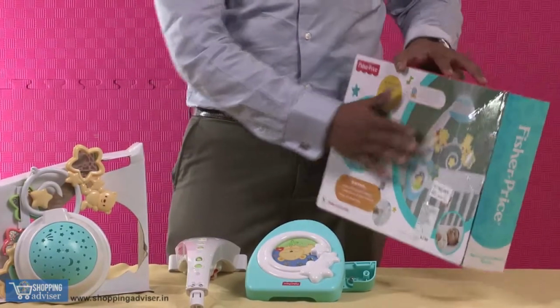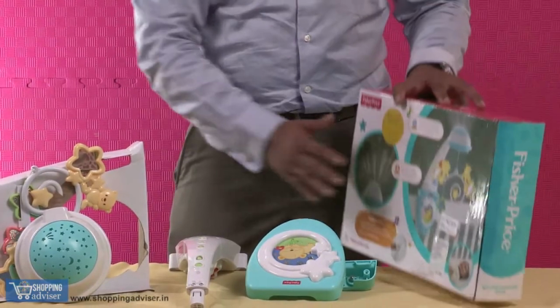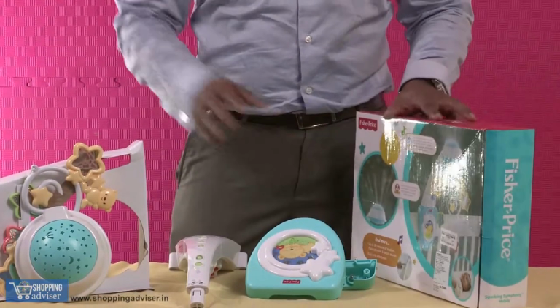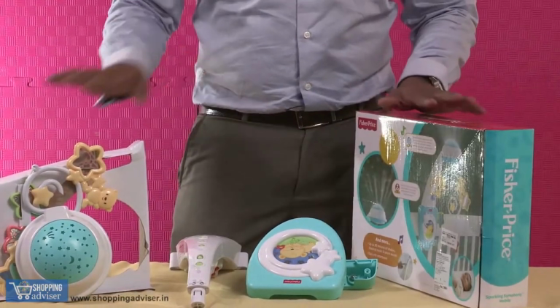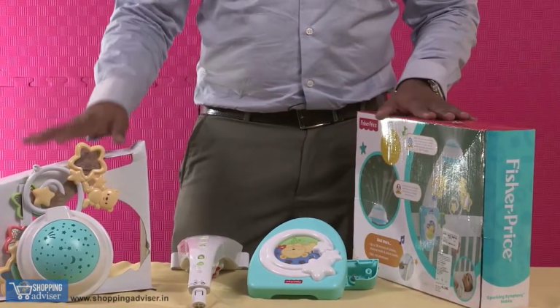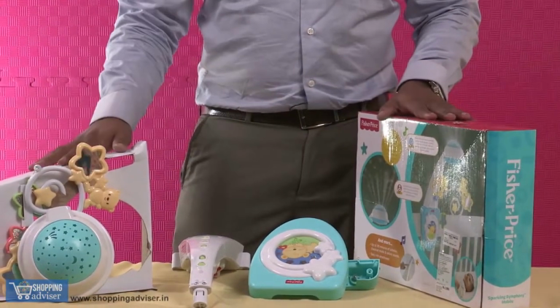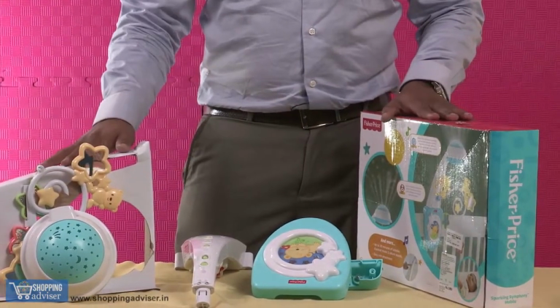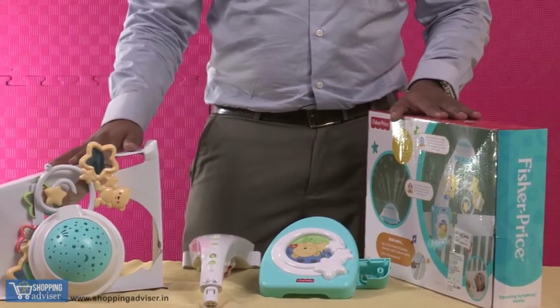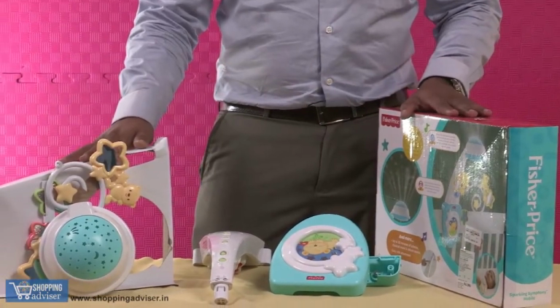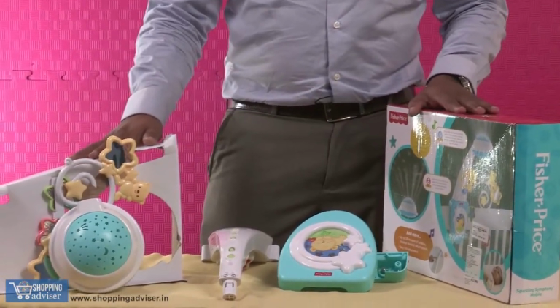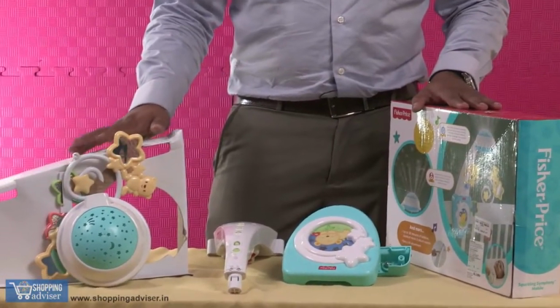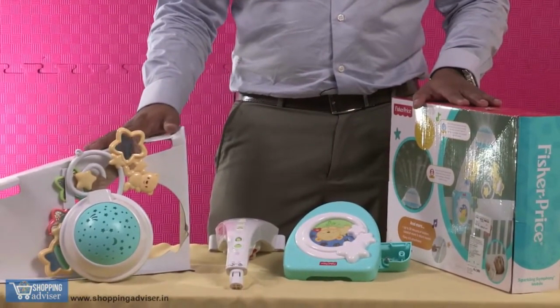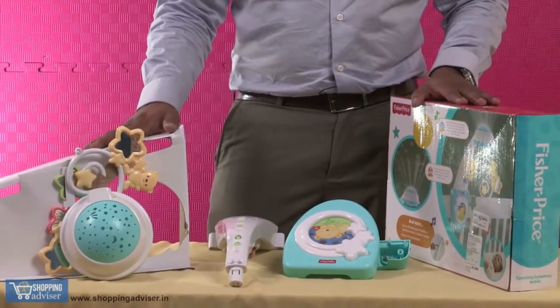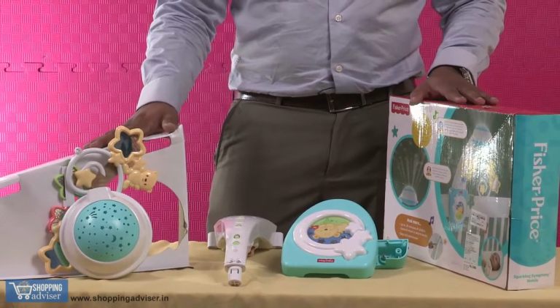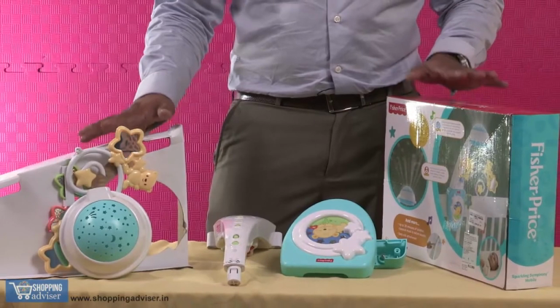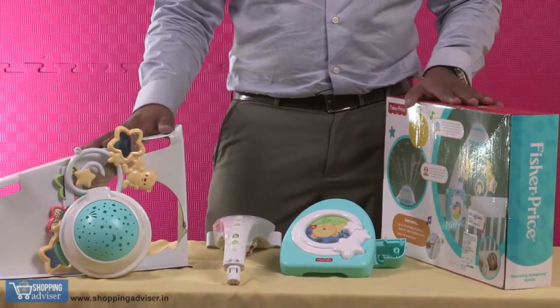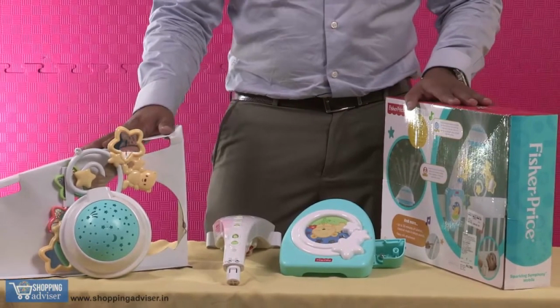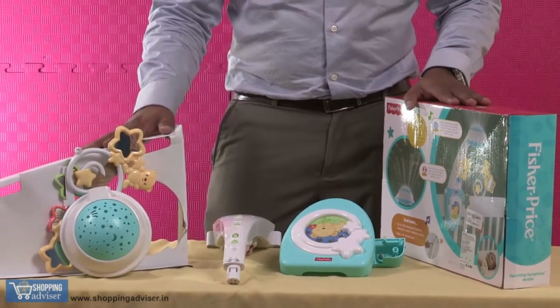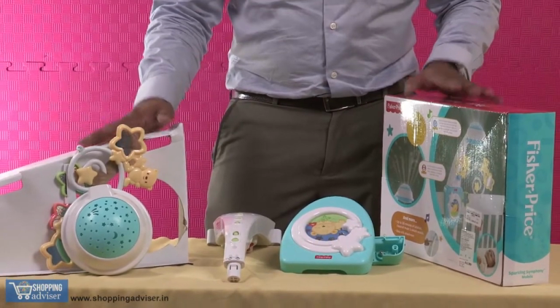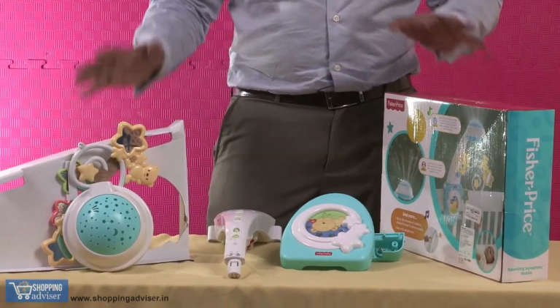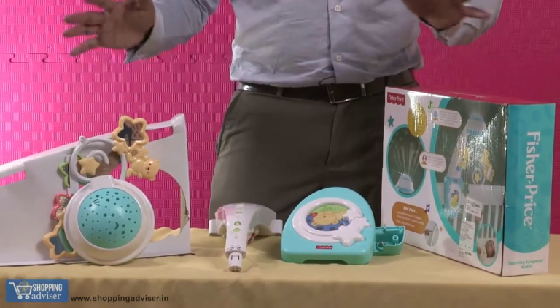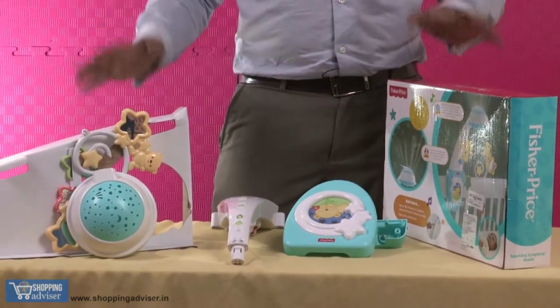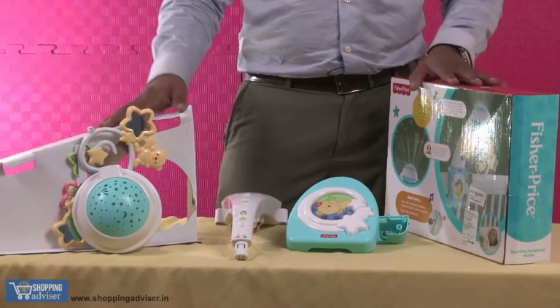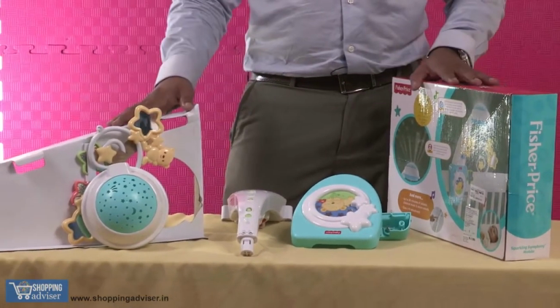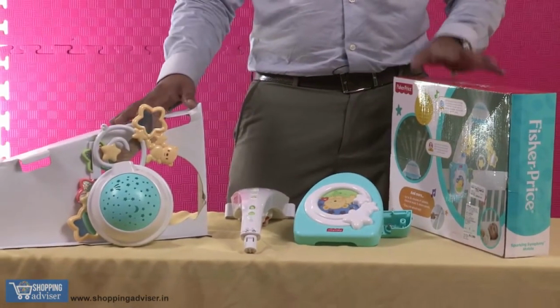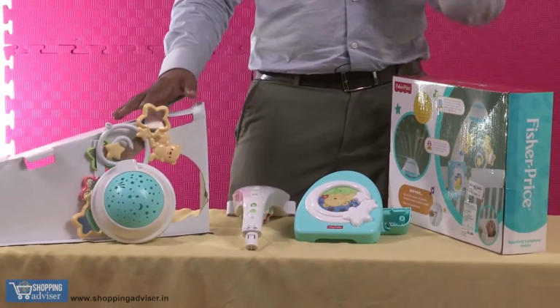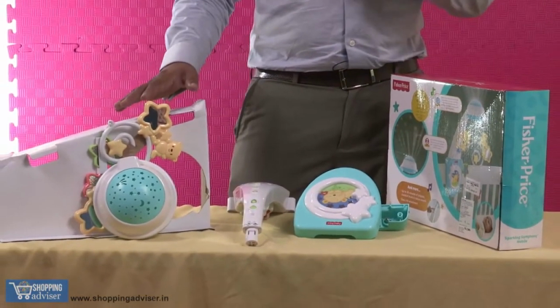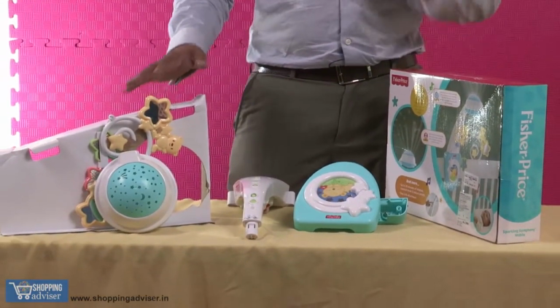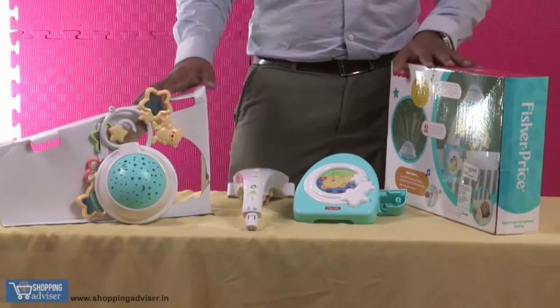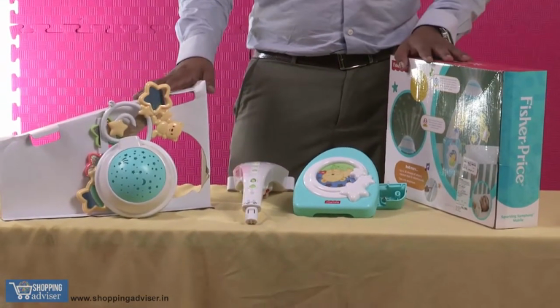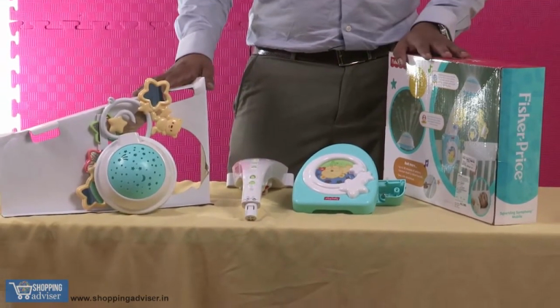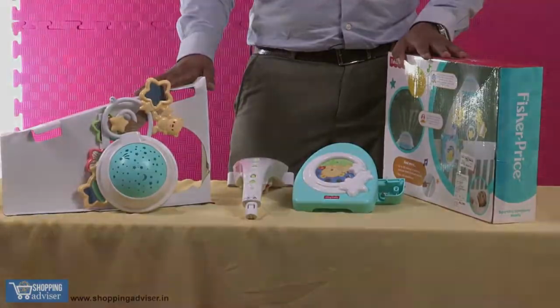So a very good product to be fitted on the crib to help your baby sleep and enjoy with the music and the projection. Thank you.